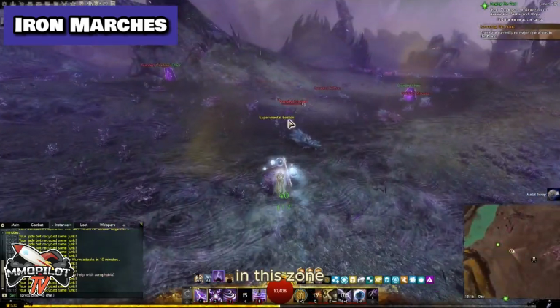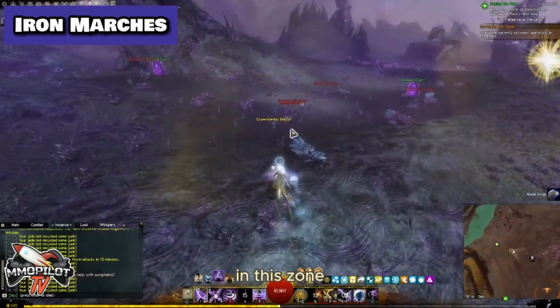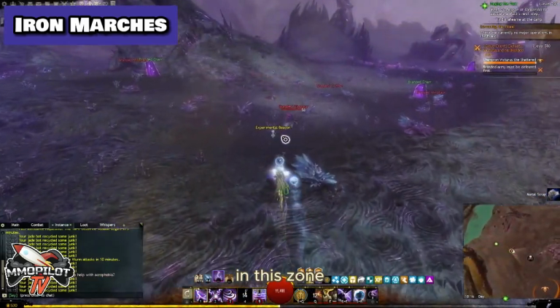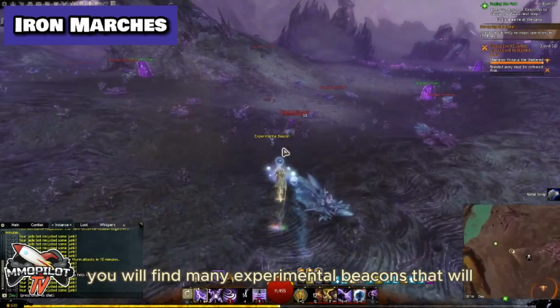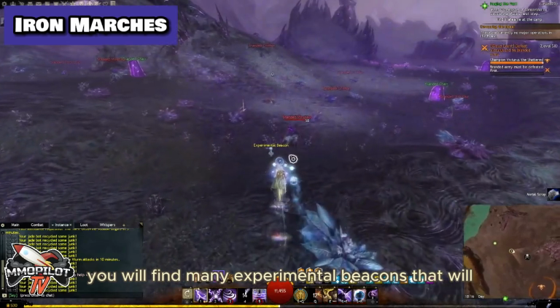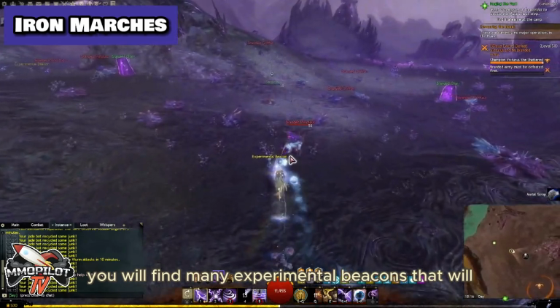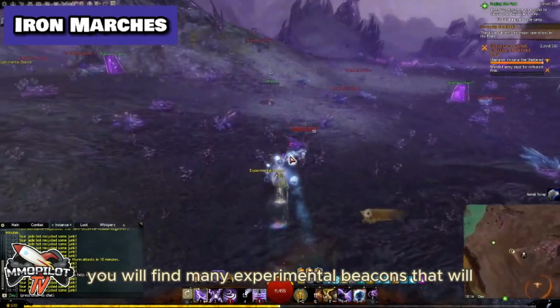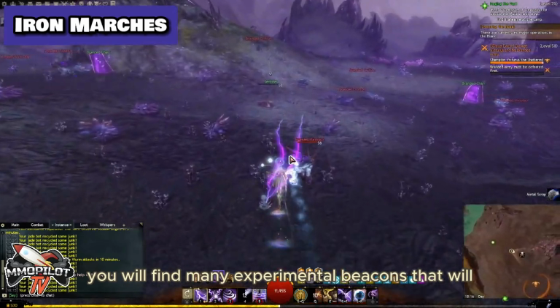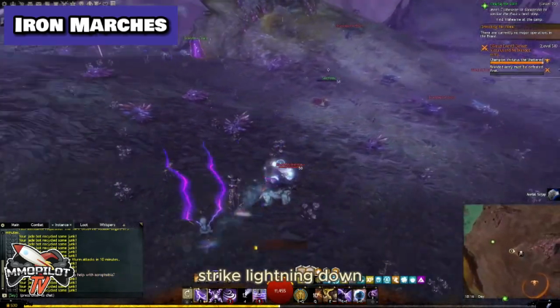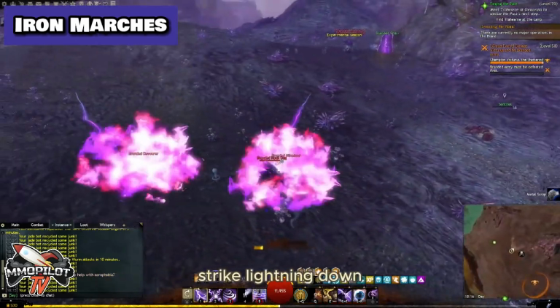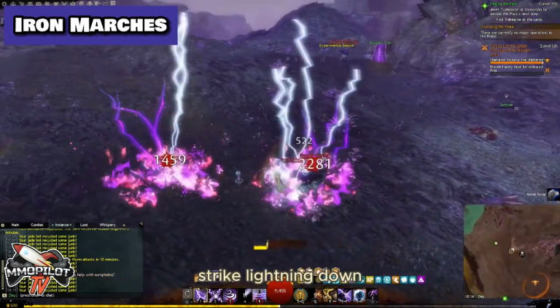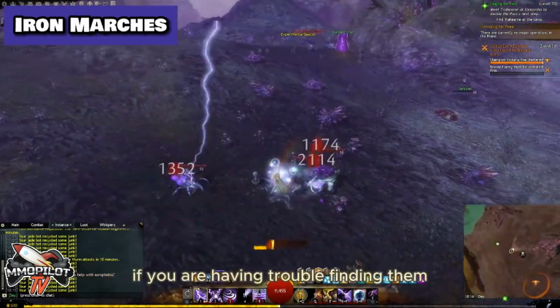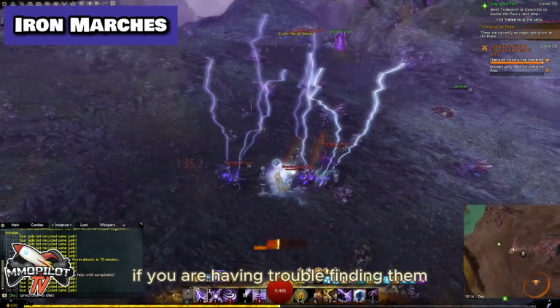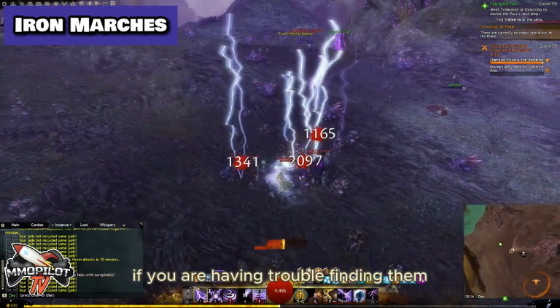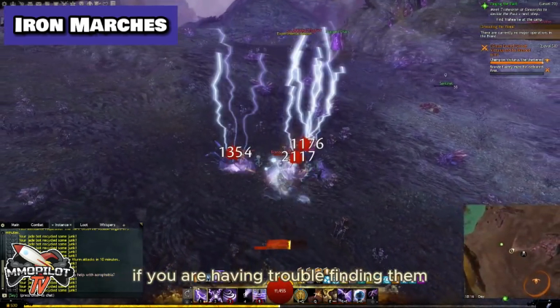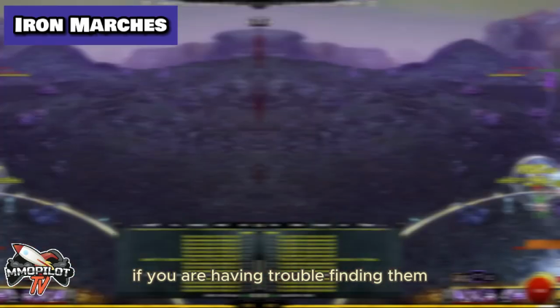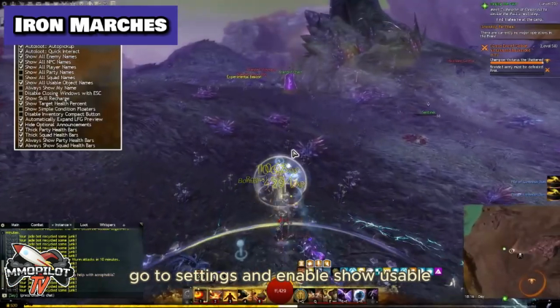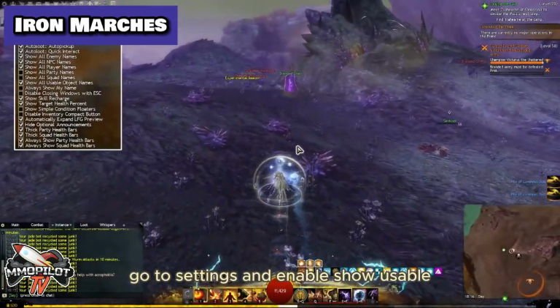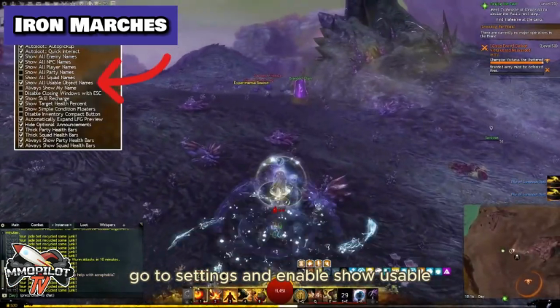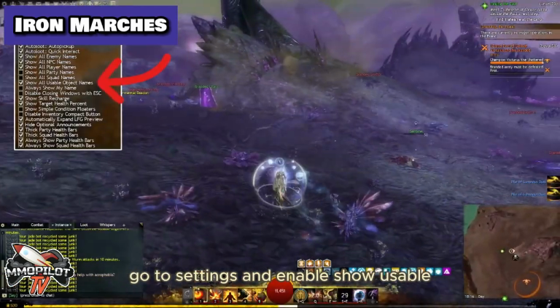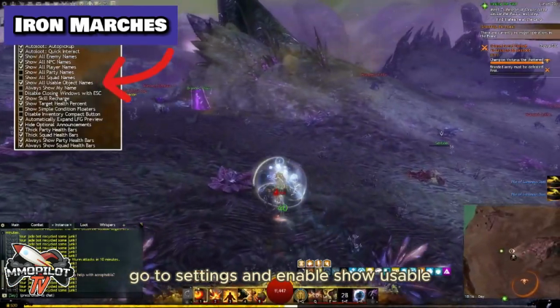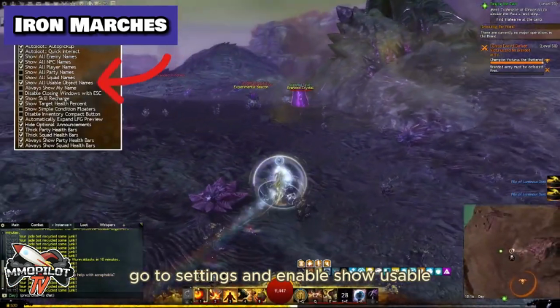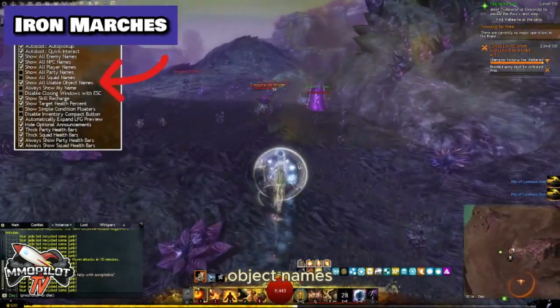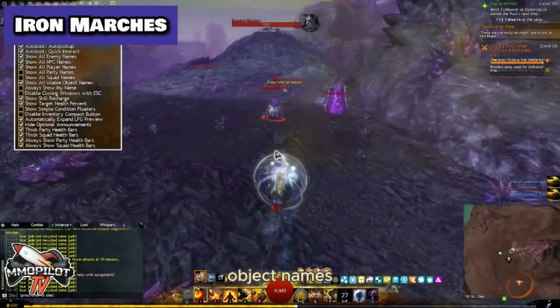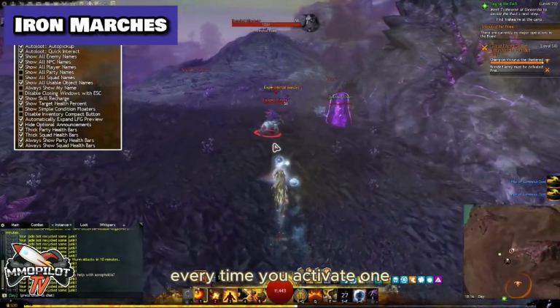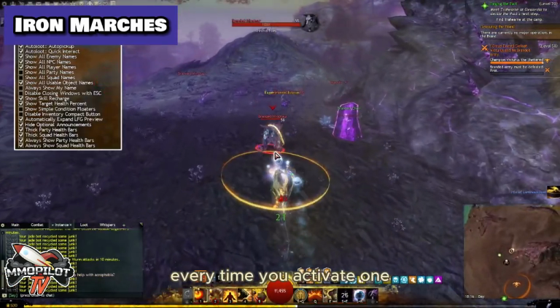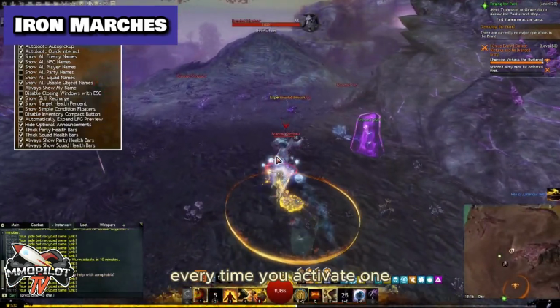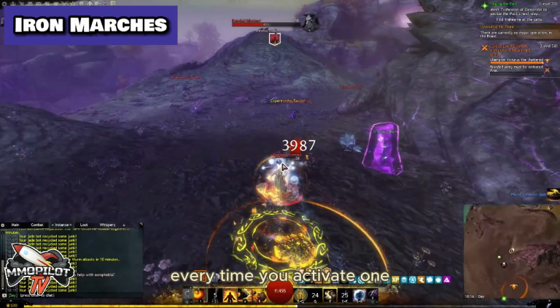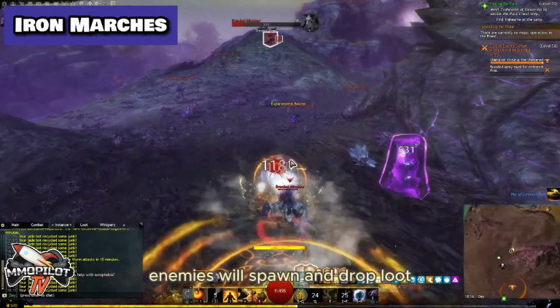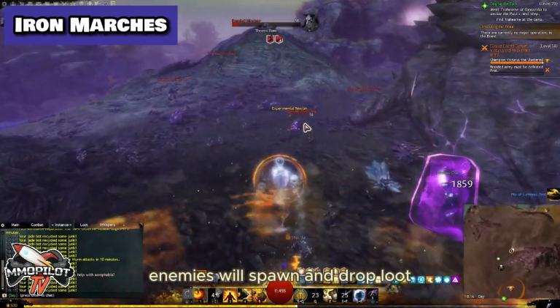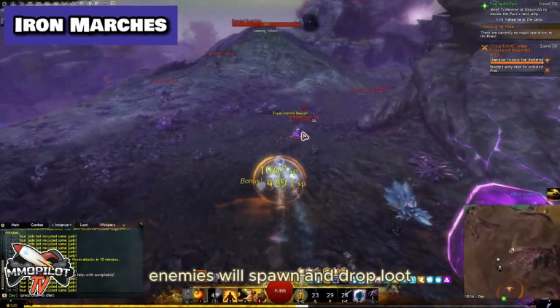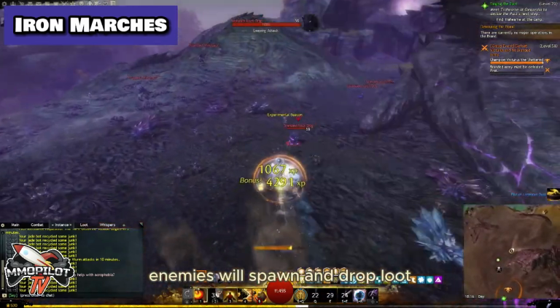In this zone, you will find many experimental beacons that will strike lightning down. If you are having trouble finding them, go to Settings and enable Show Usable Object Names. Every time you activate one, enemies will spawn and drop loot.